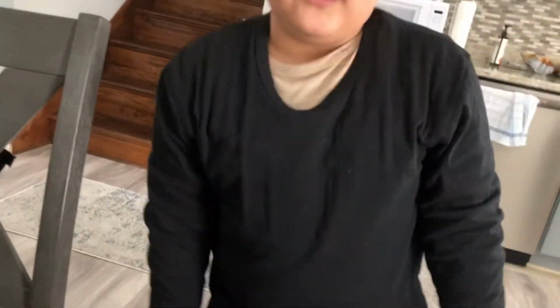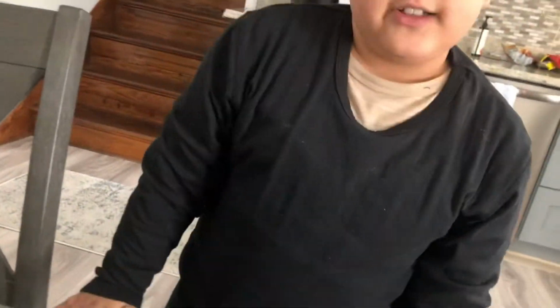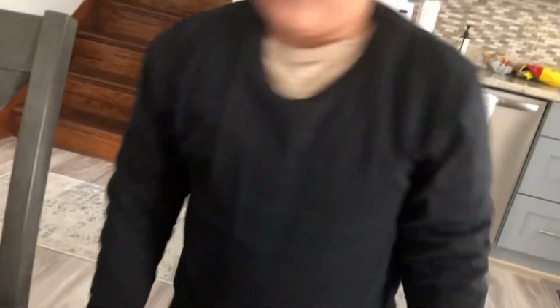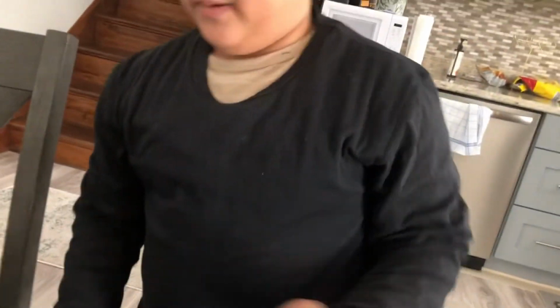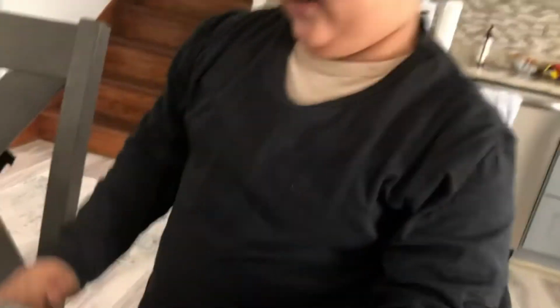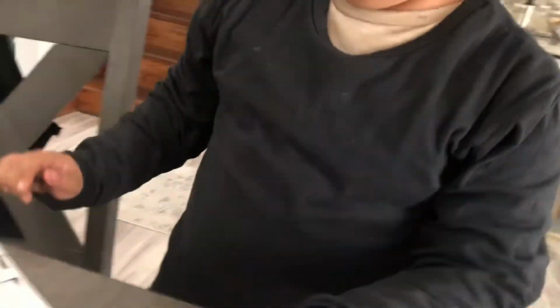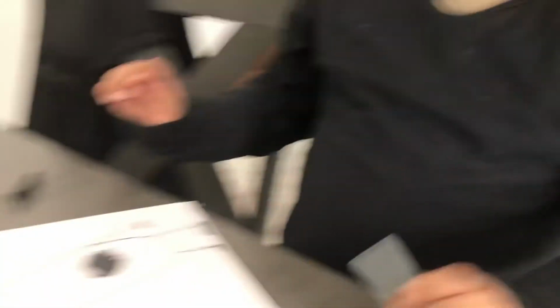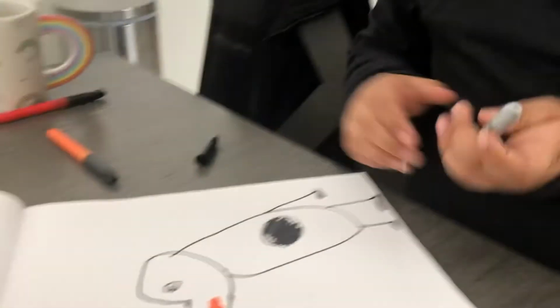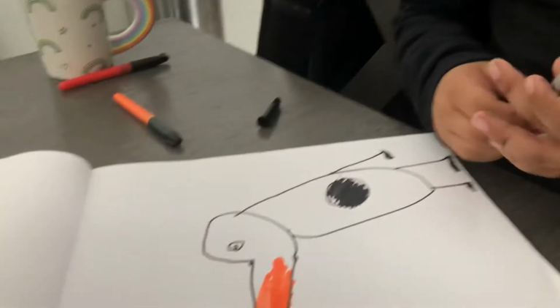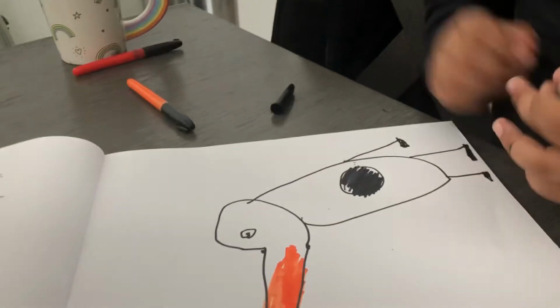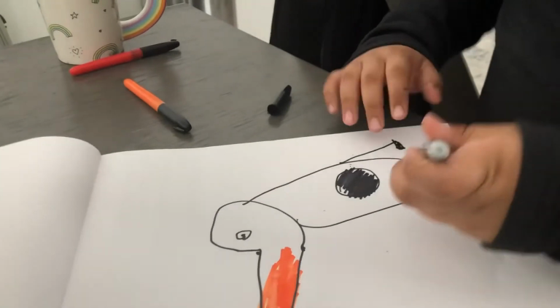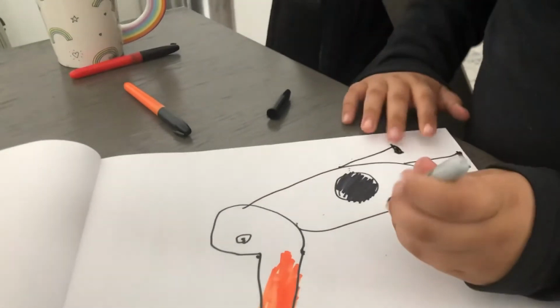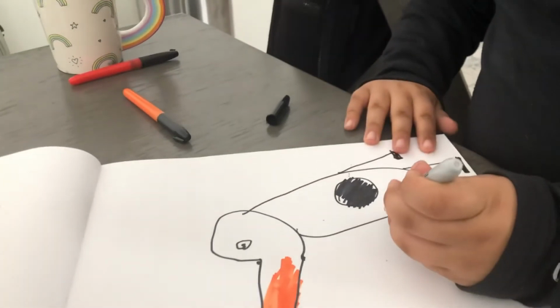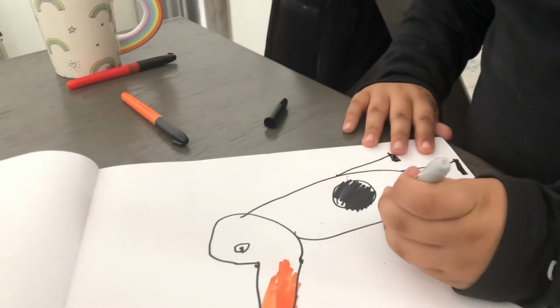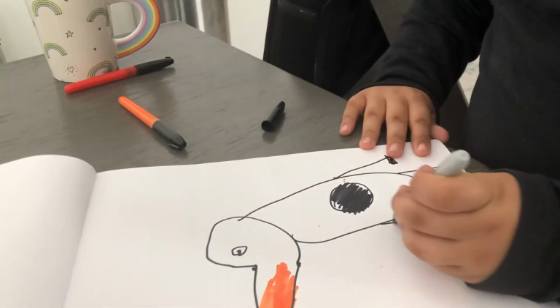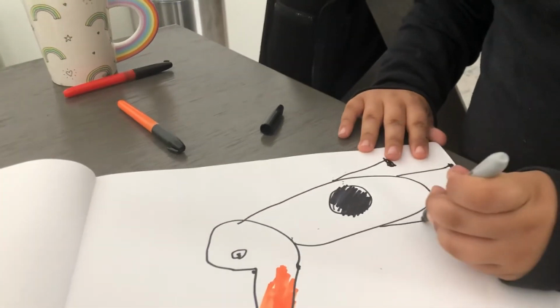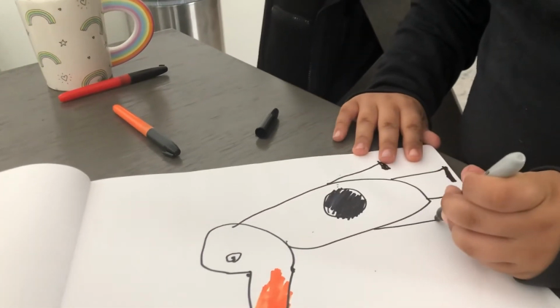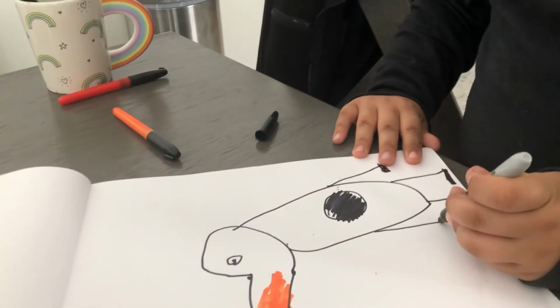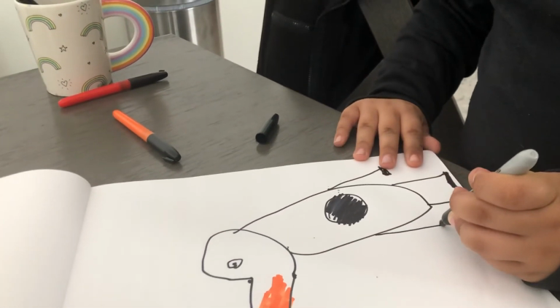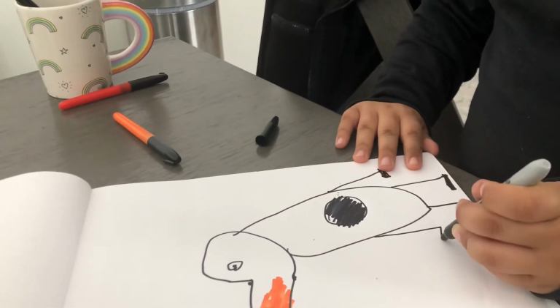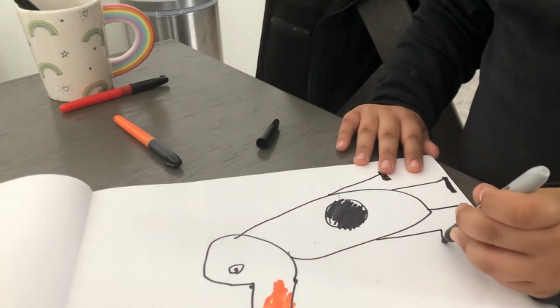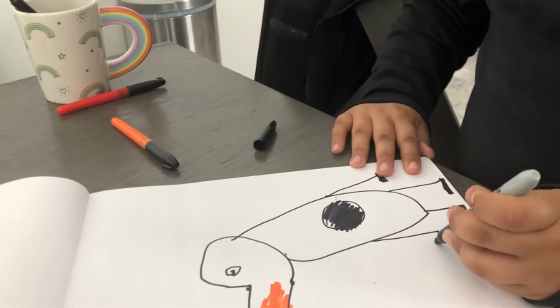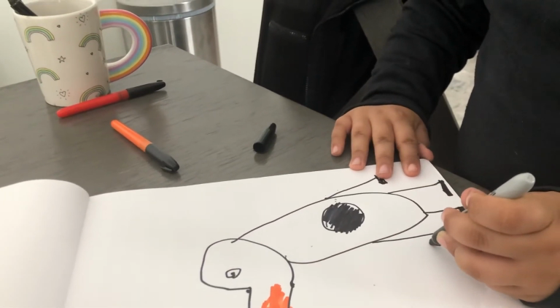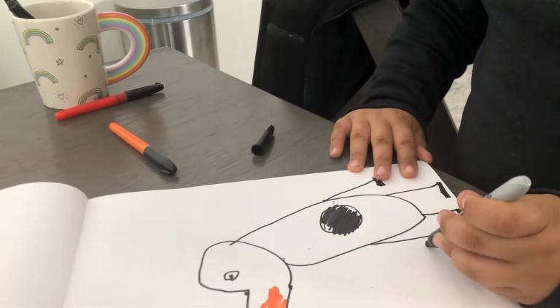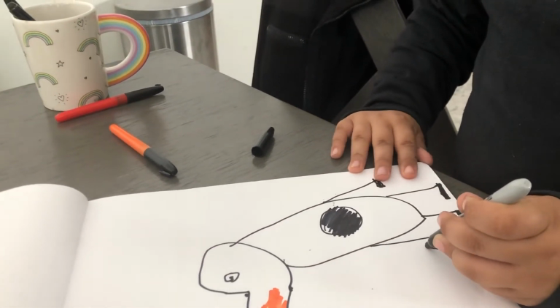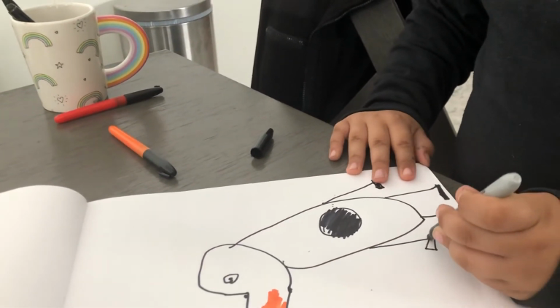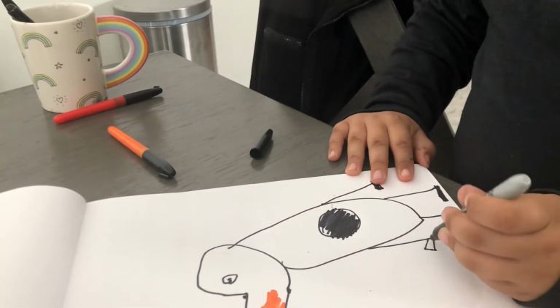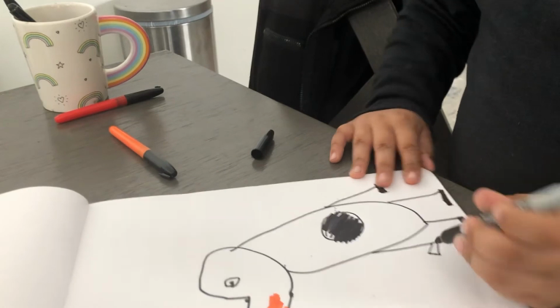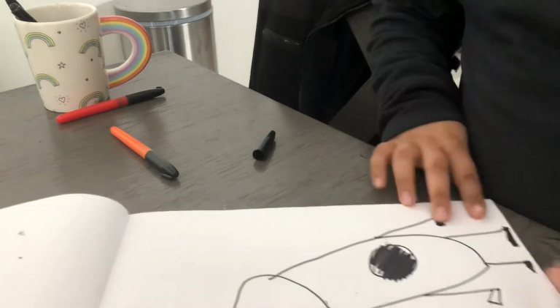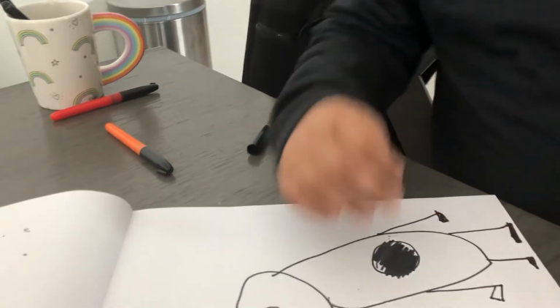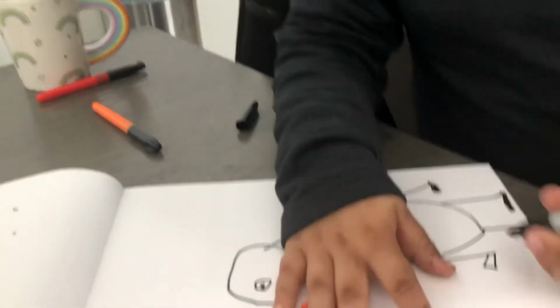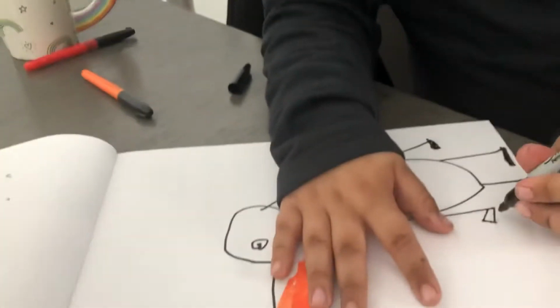That's what penguins do. I'm going to draw the other arm — draw a line, put it up, and then color it in.